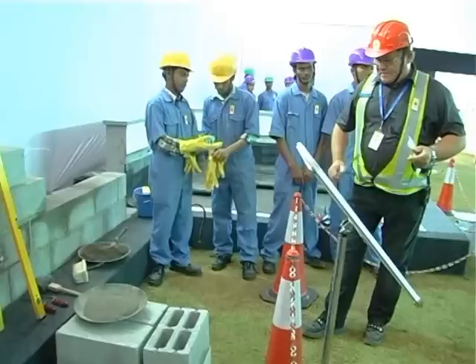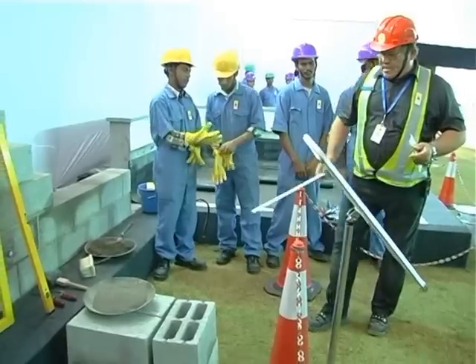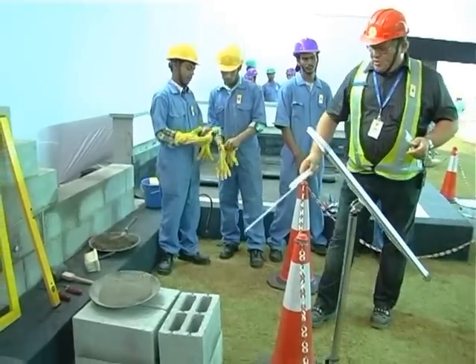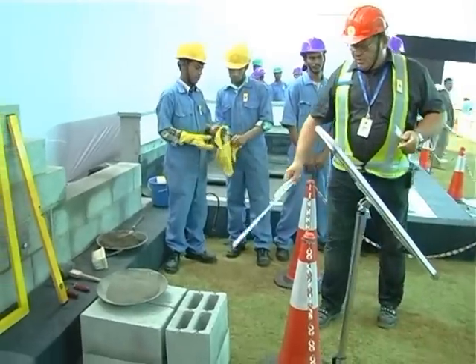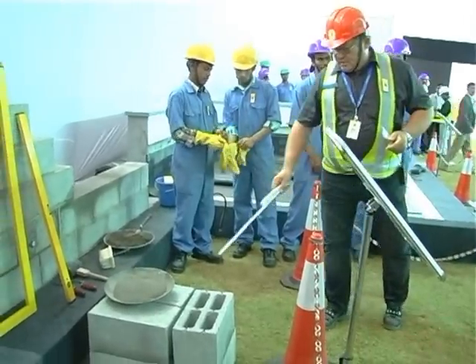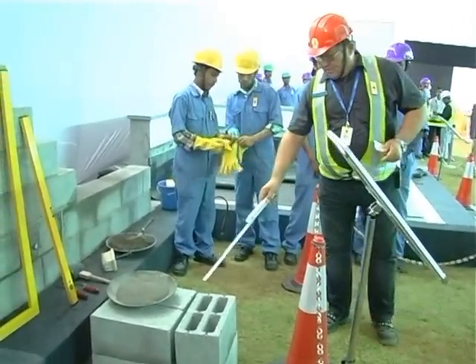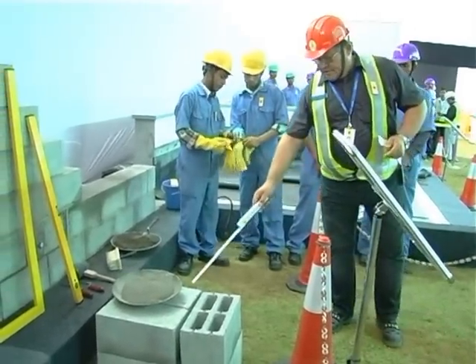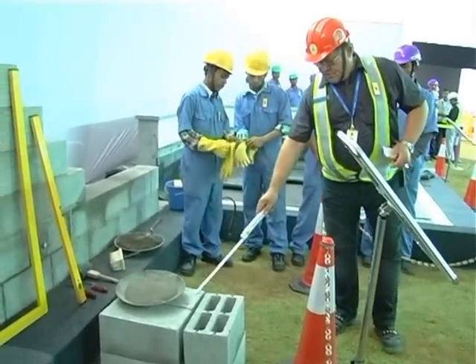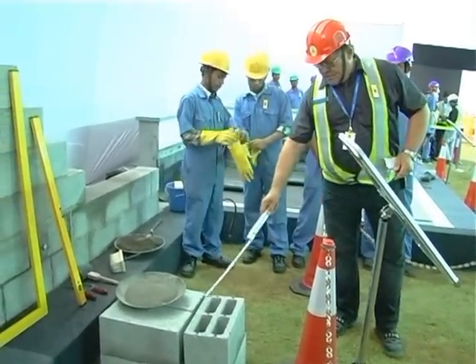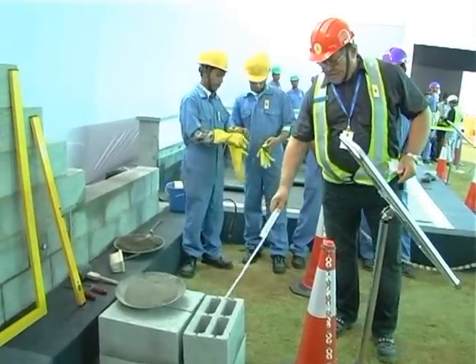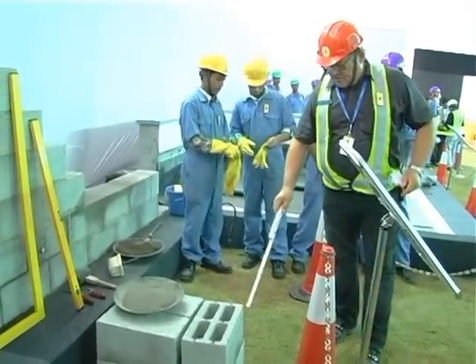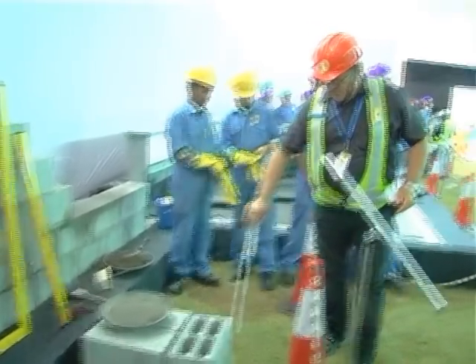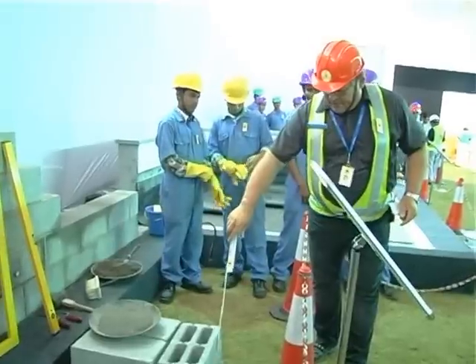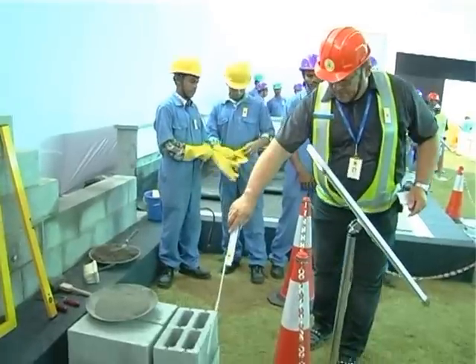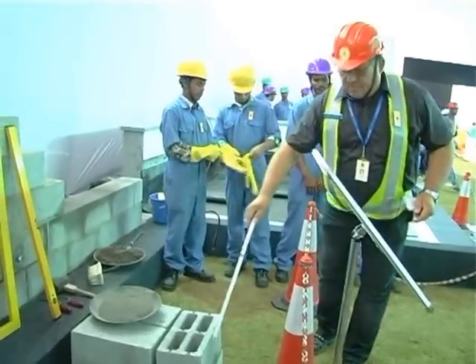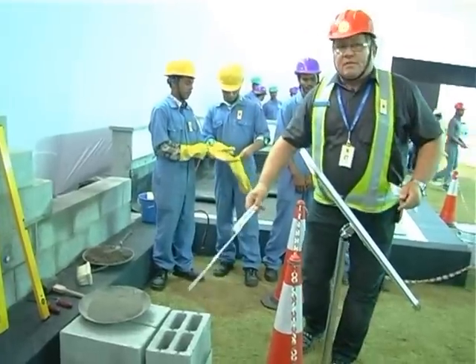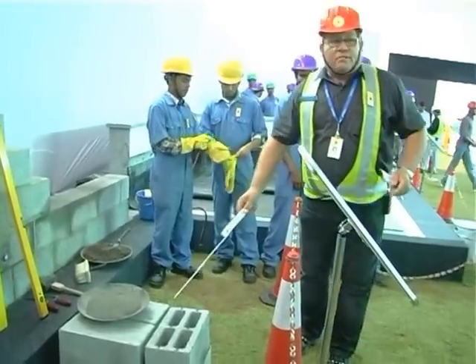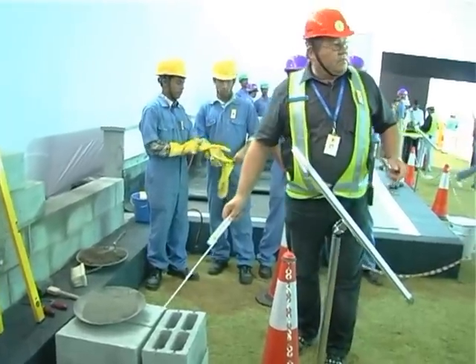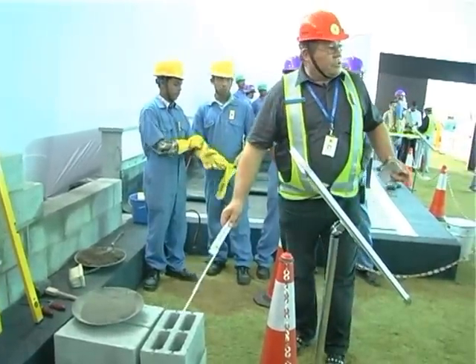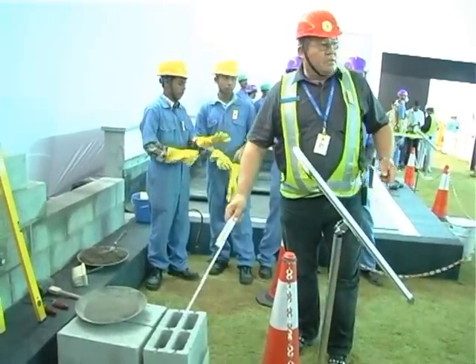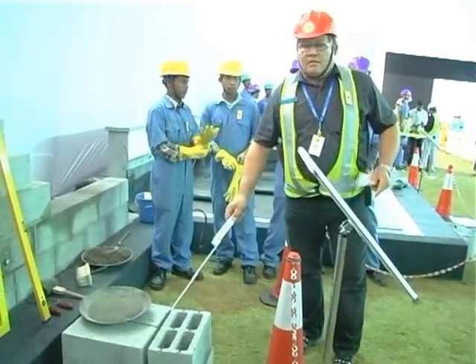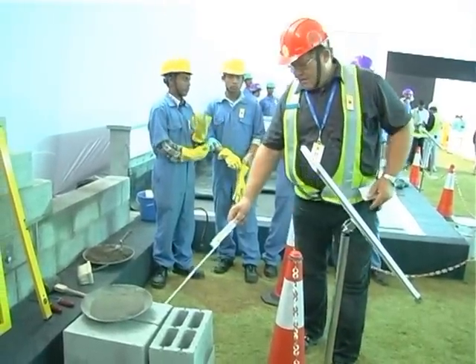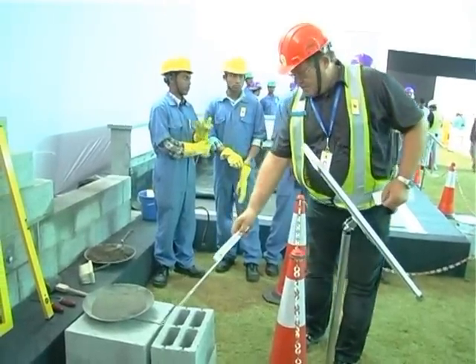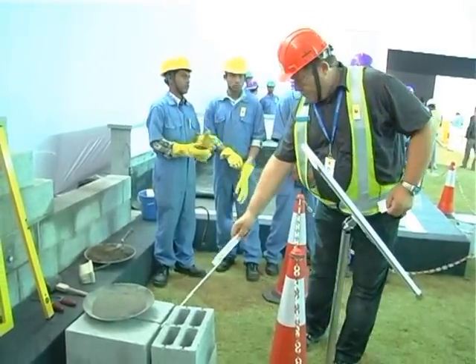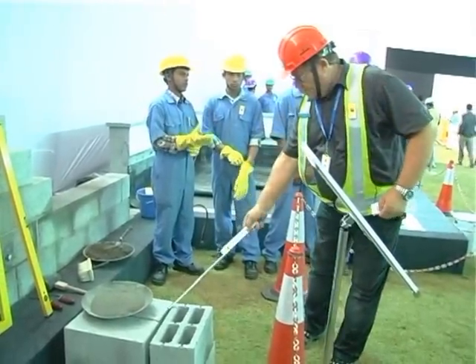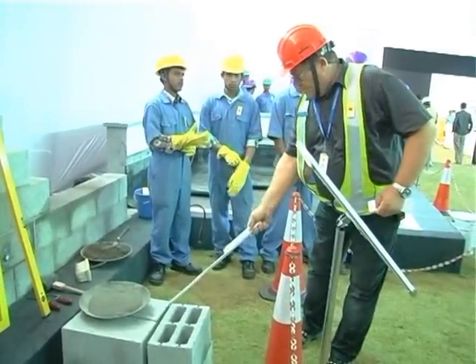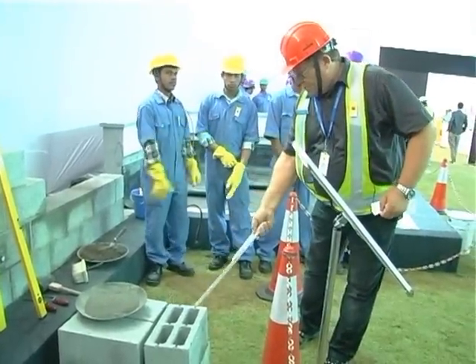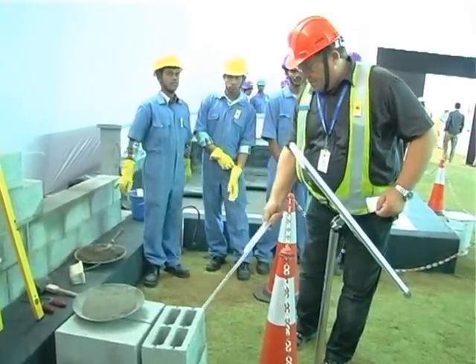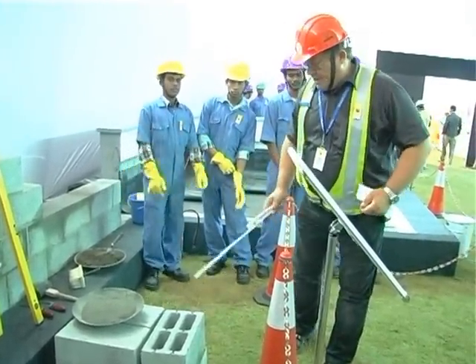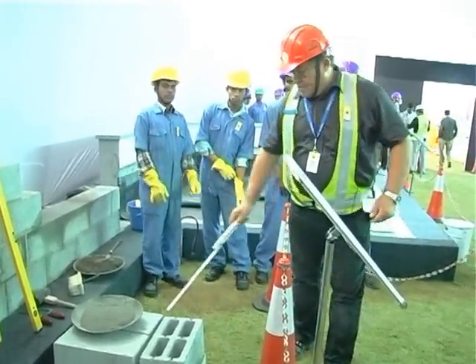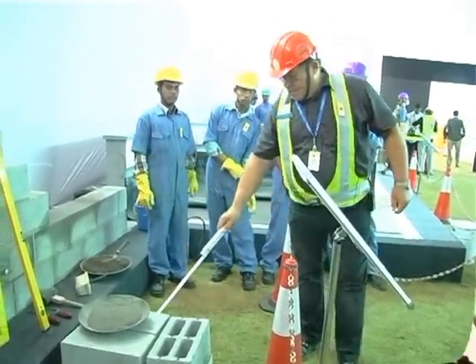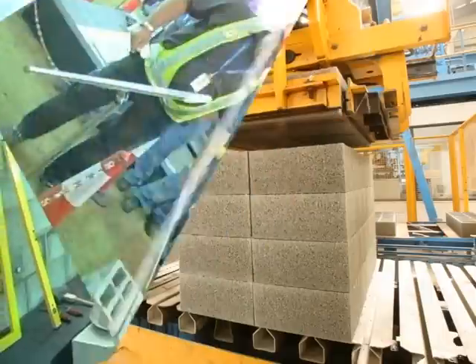Shobha manufactures the concrete blocks in its in-house concrete products factory to ensure that the best quality products are consistently used in all the projects.